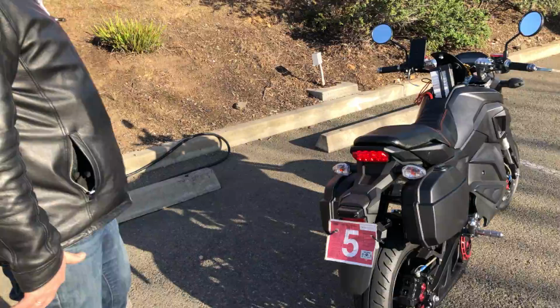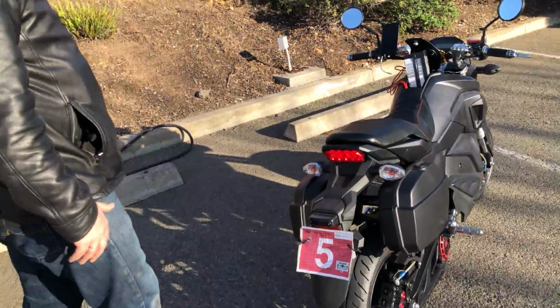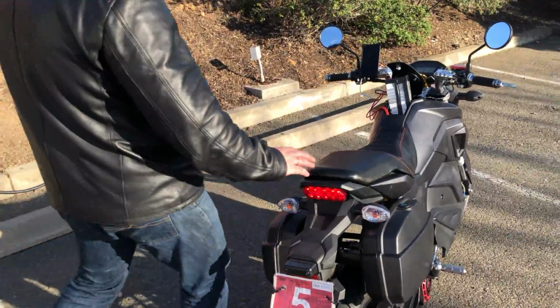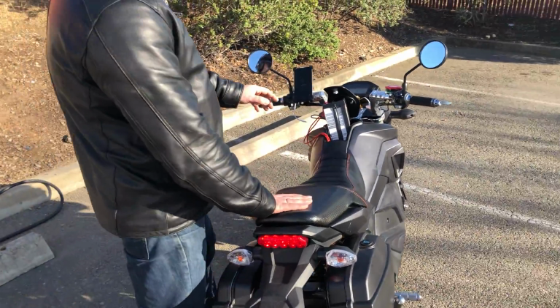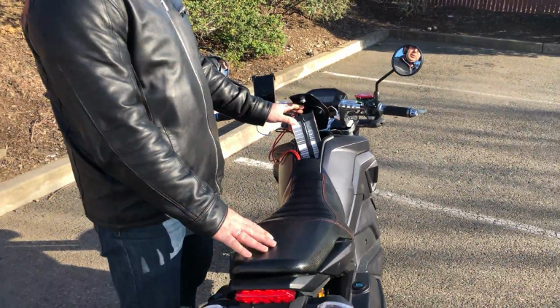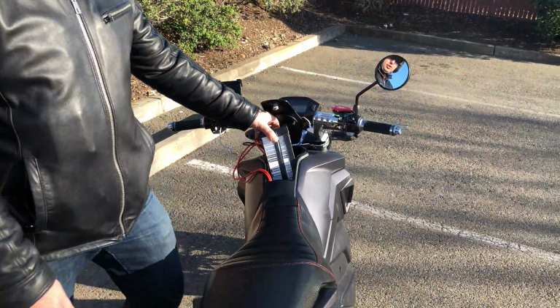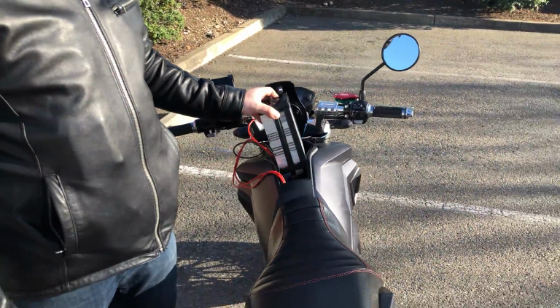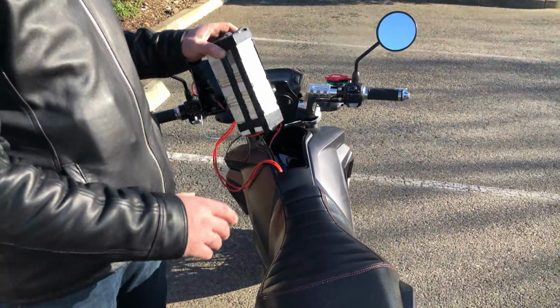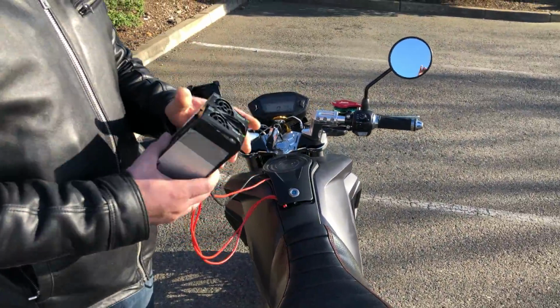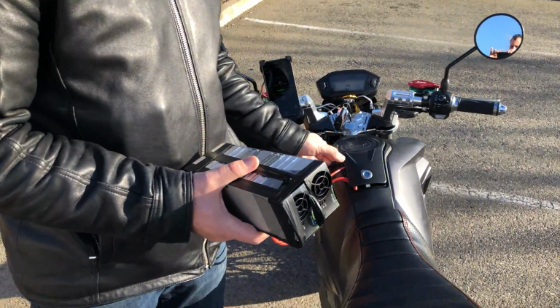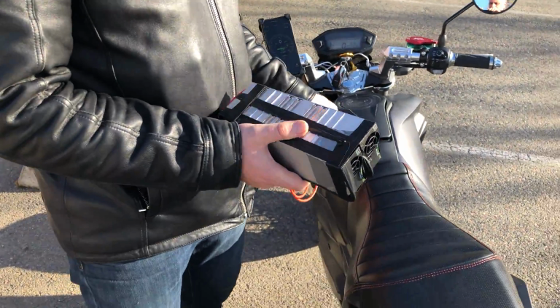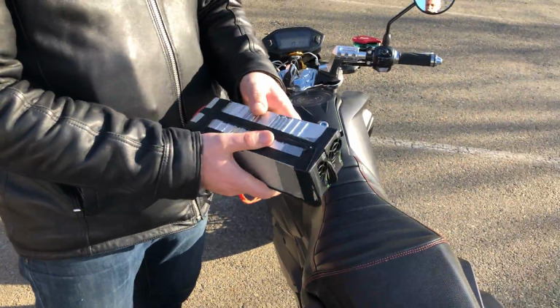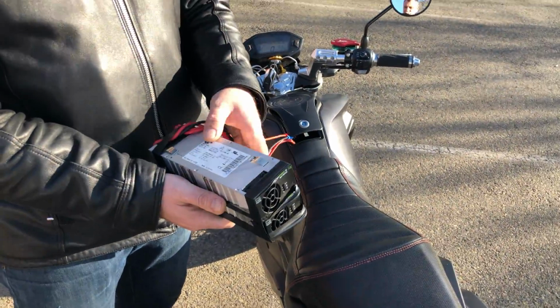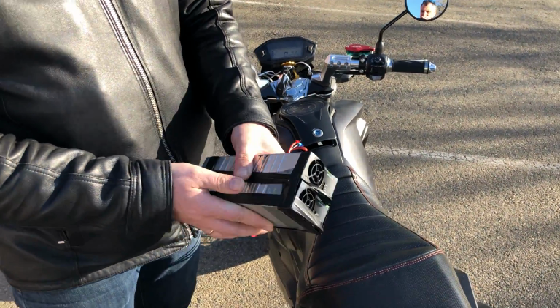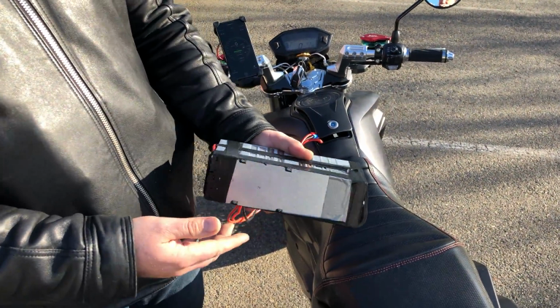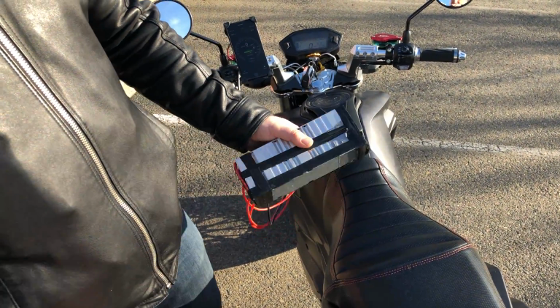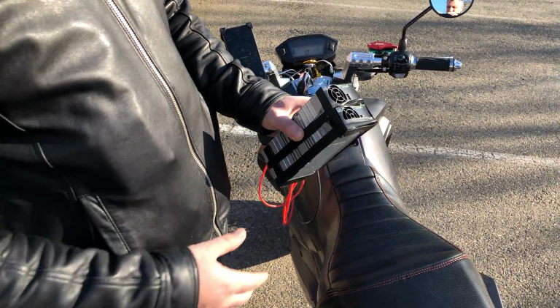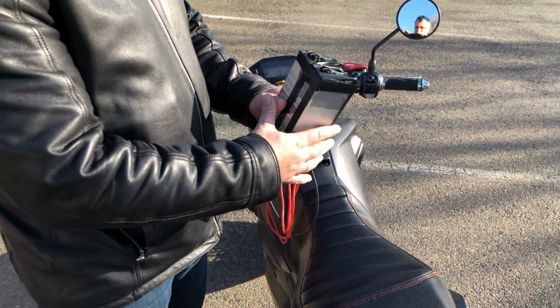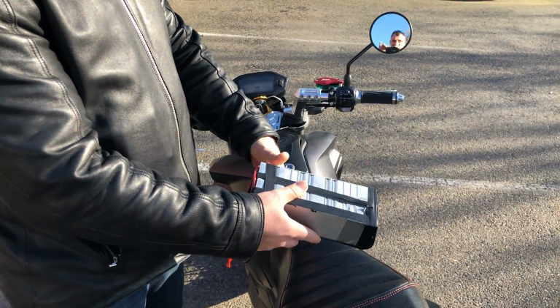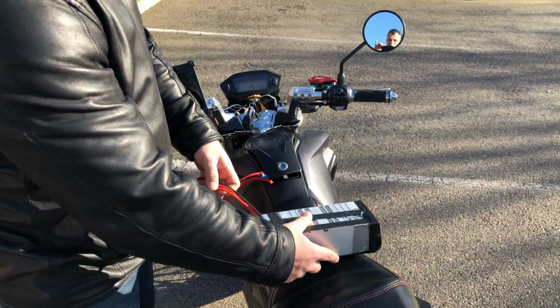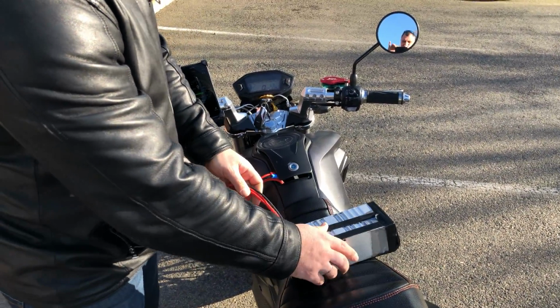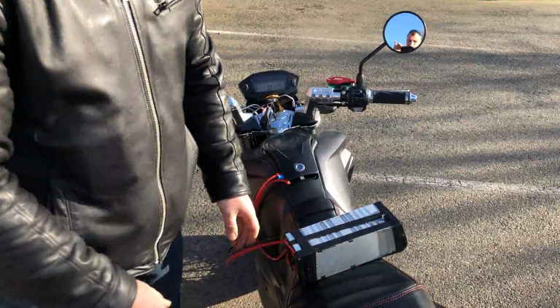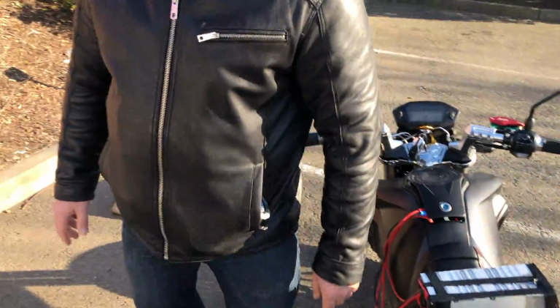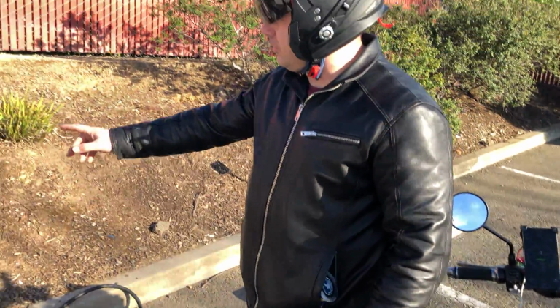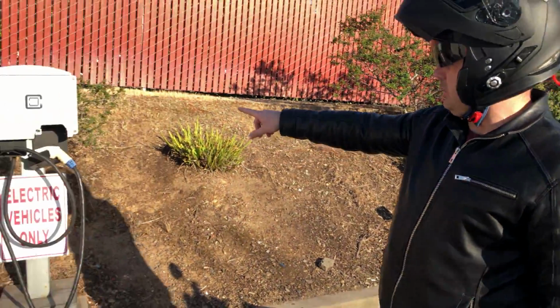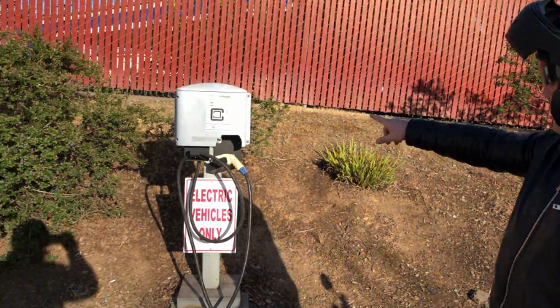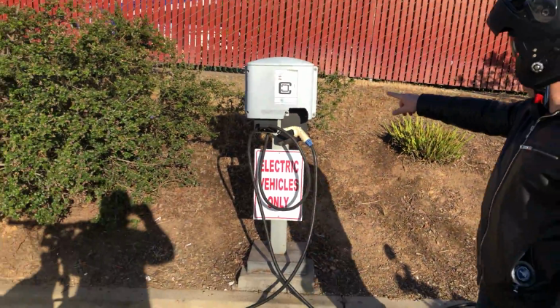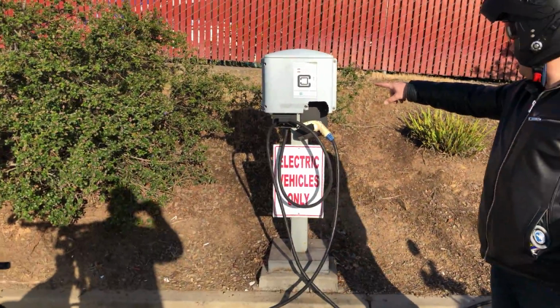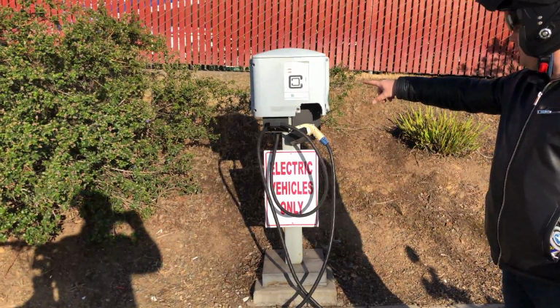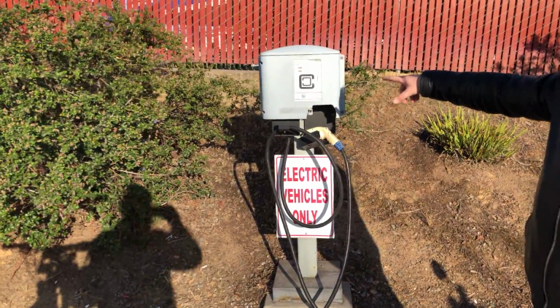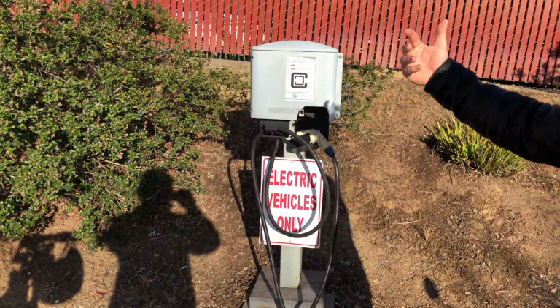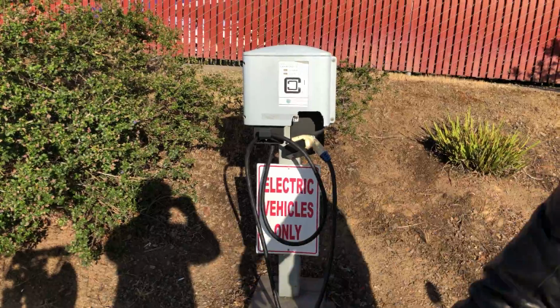So what we're gonna do, we're gonna use this charger. This is an LTCH charger, very small. And we're gonna try to charge from this Clipper Creek charger.